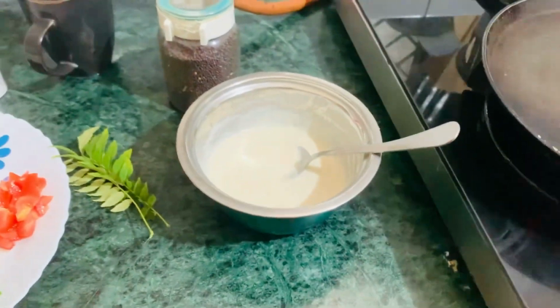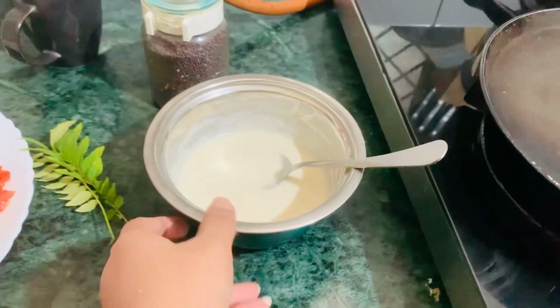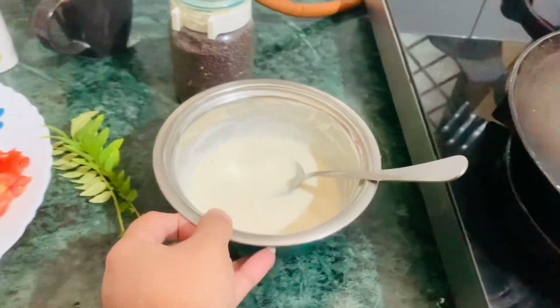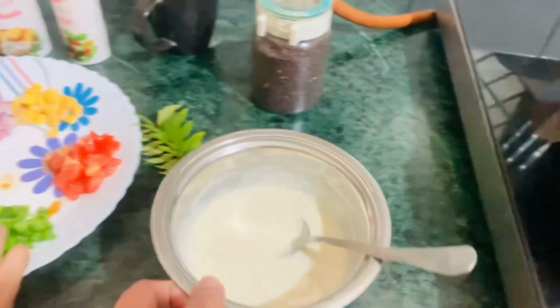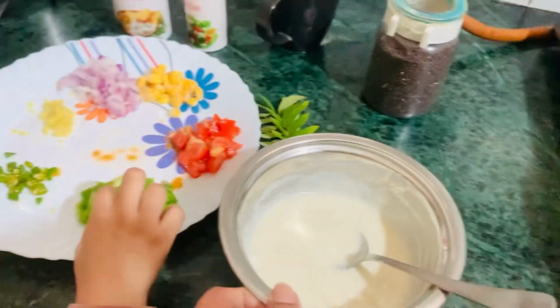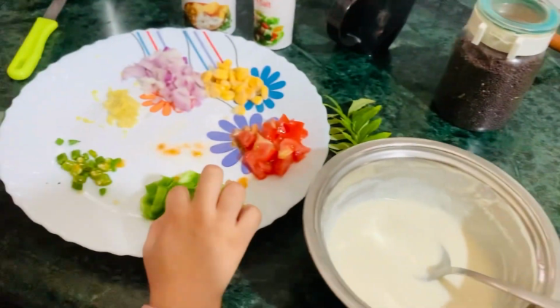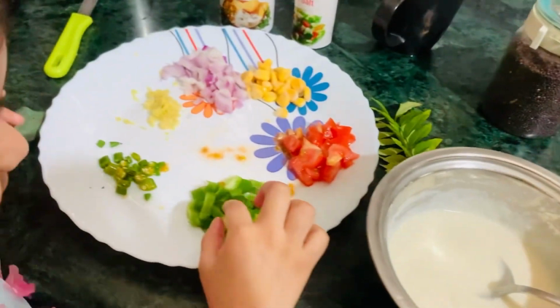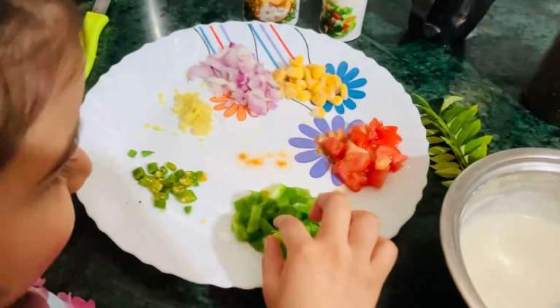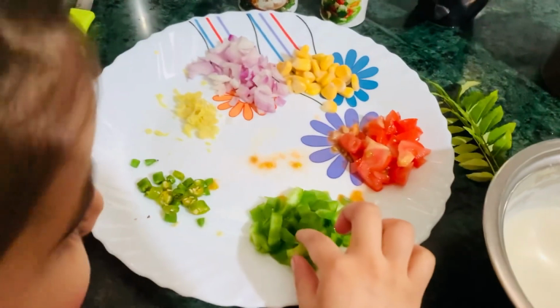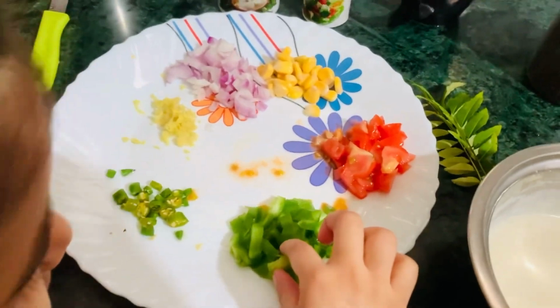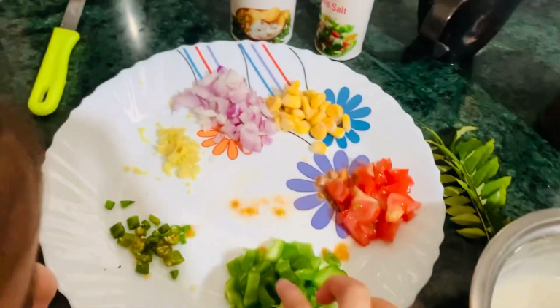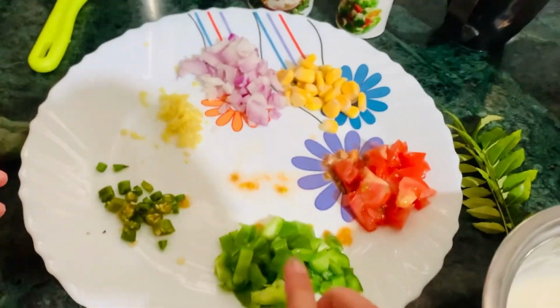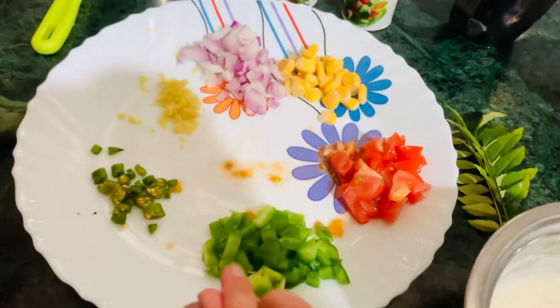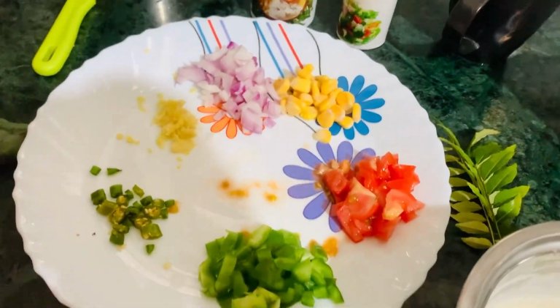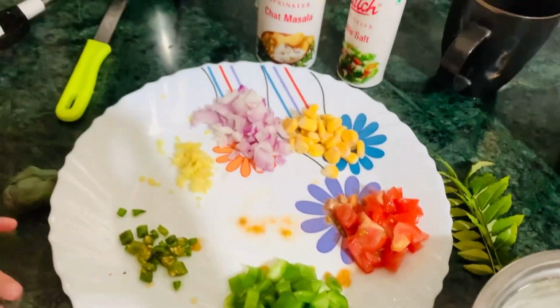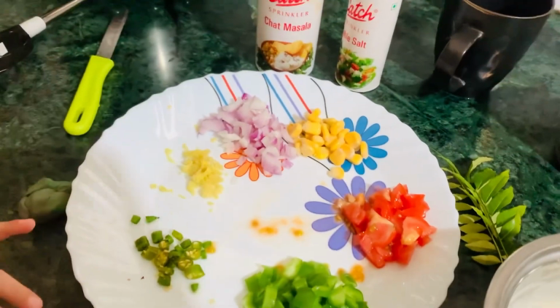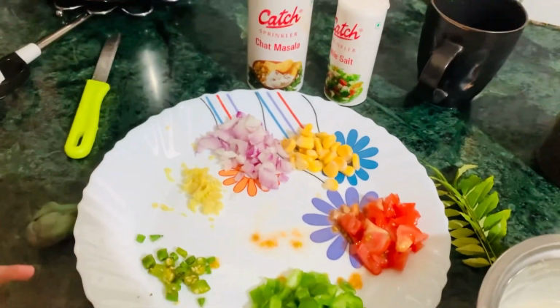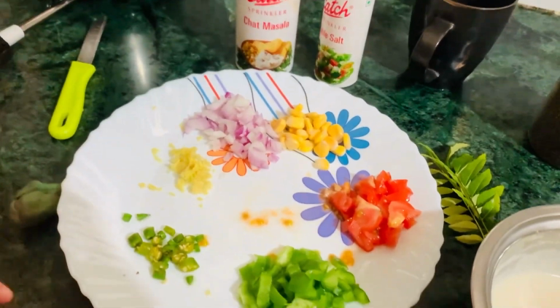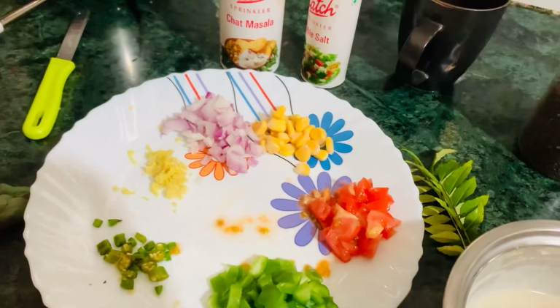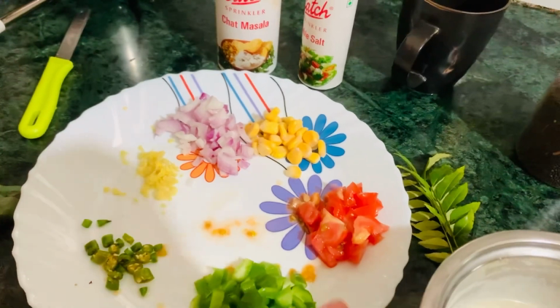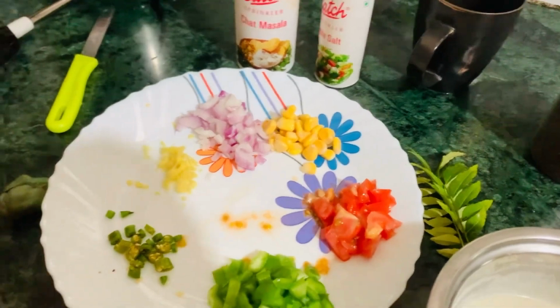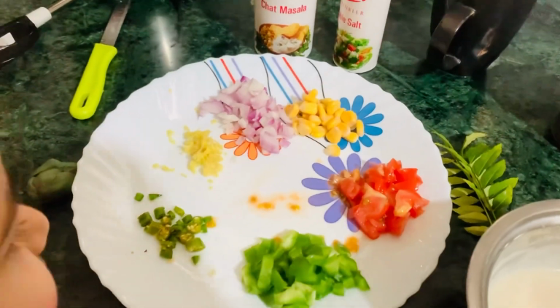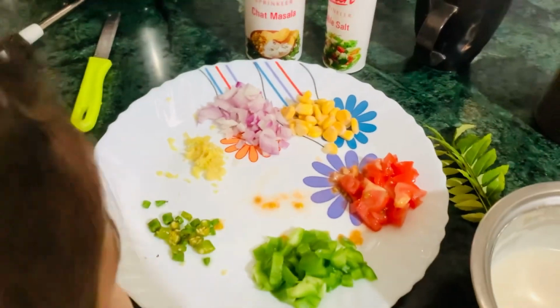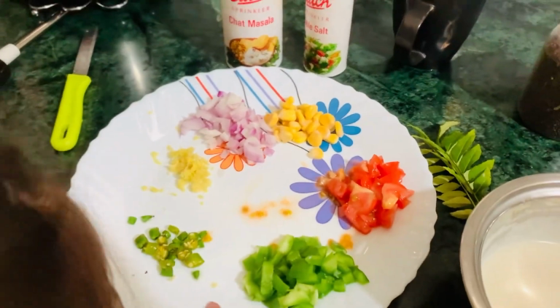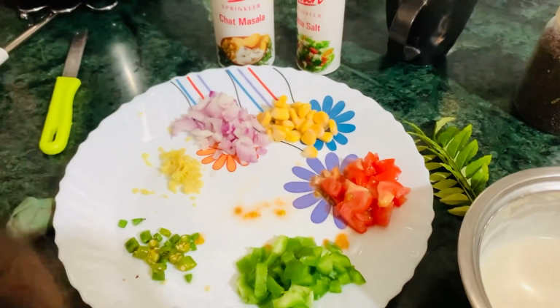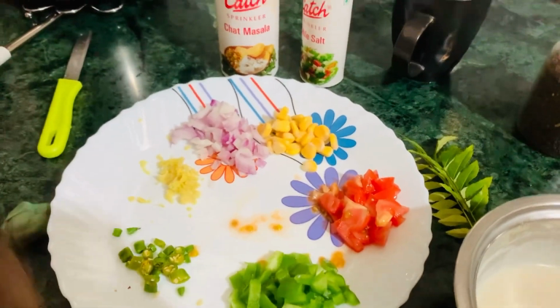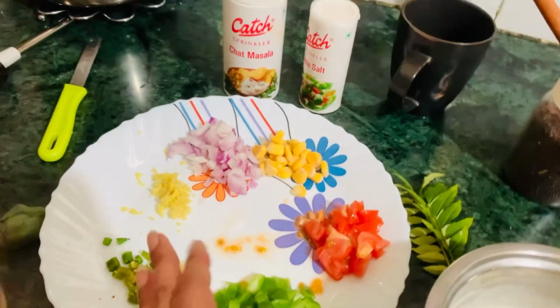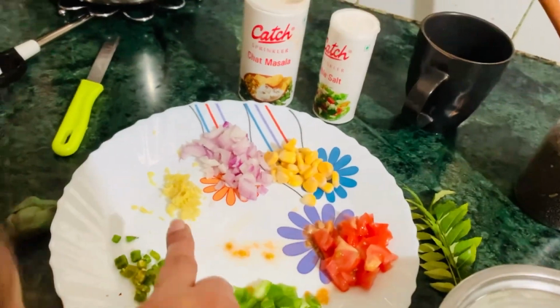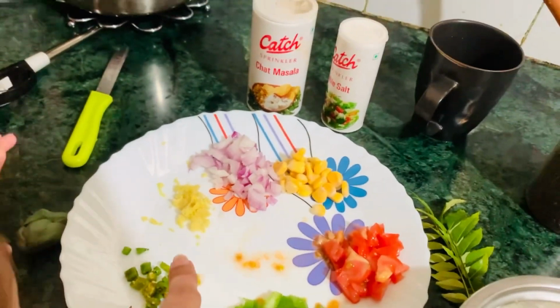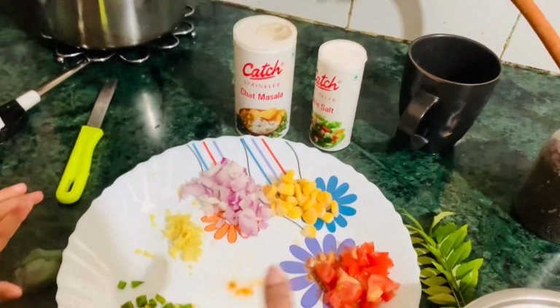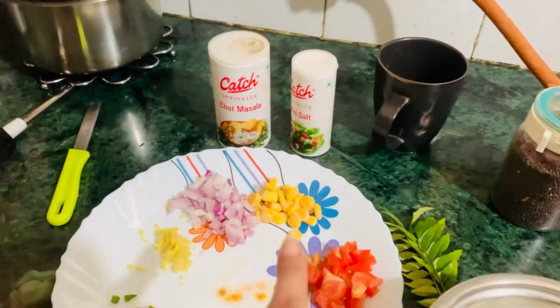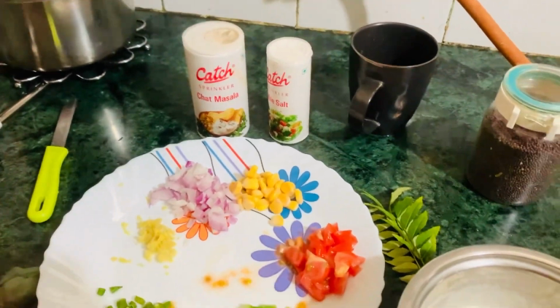We have some veggies which are available: onion, tomato, capsicum, green chili, ginger and corn.